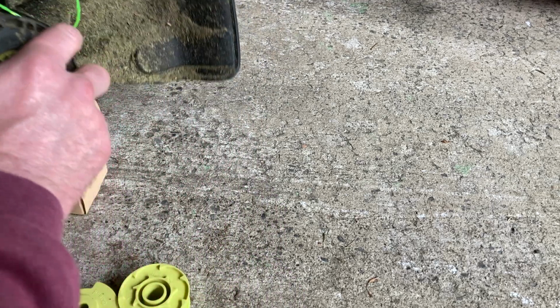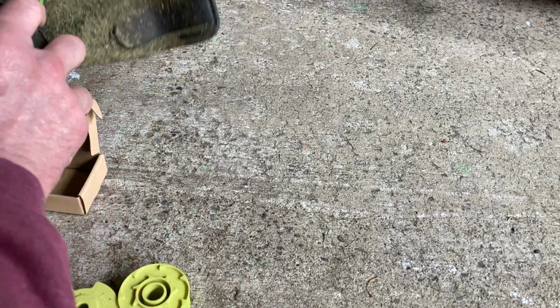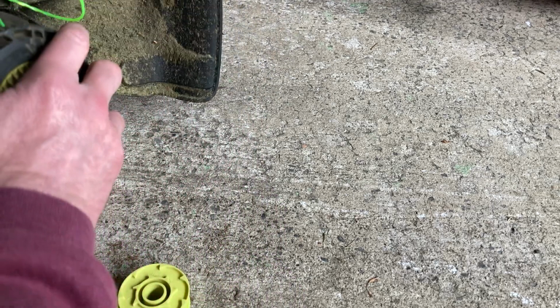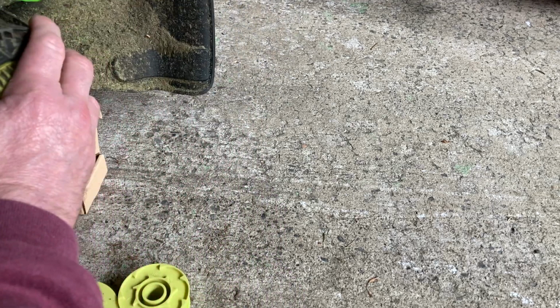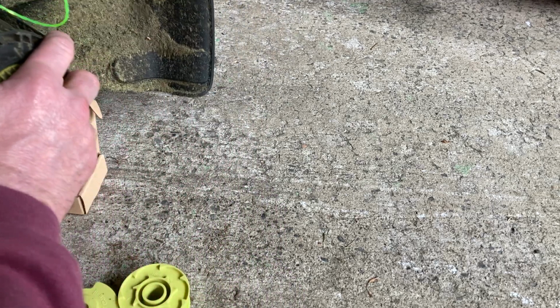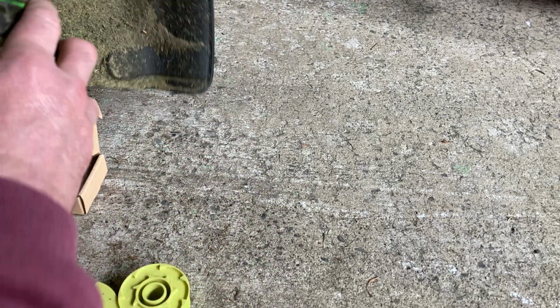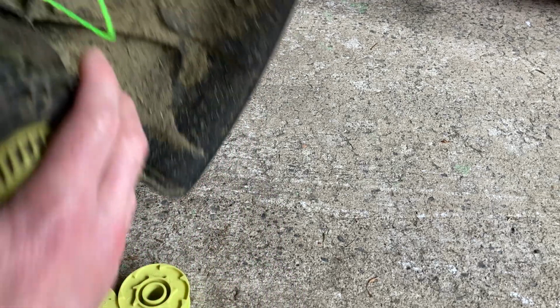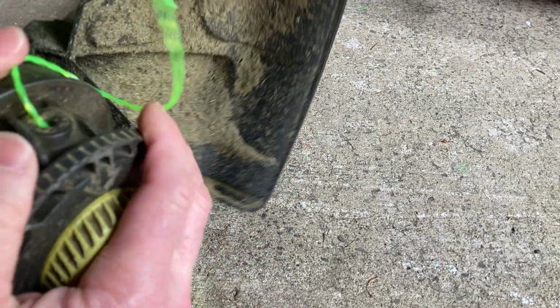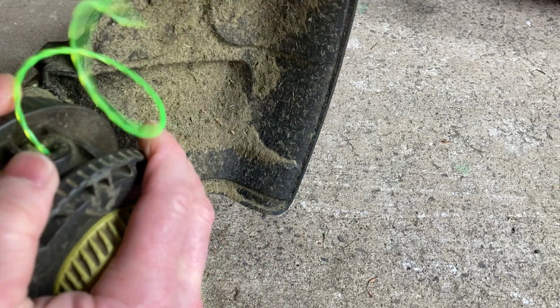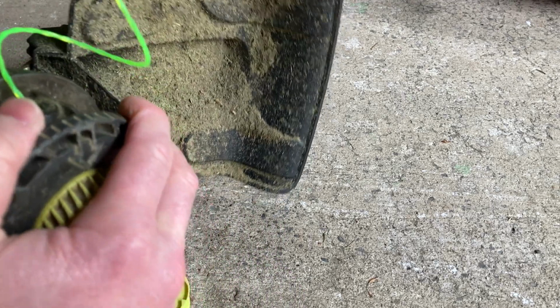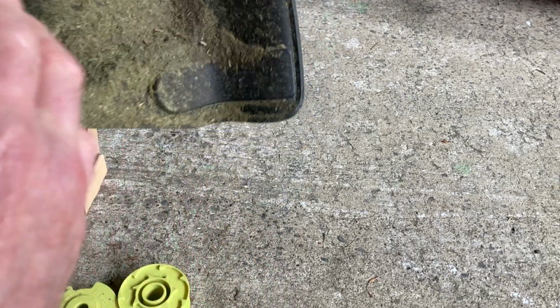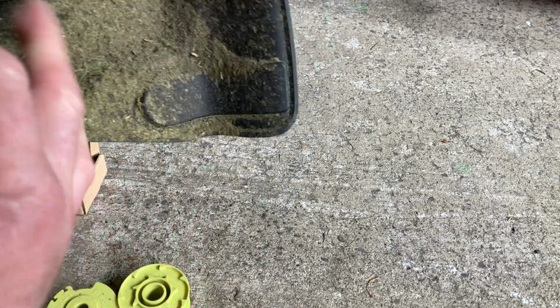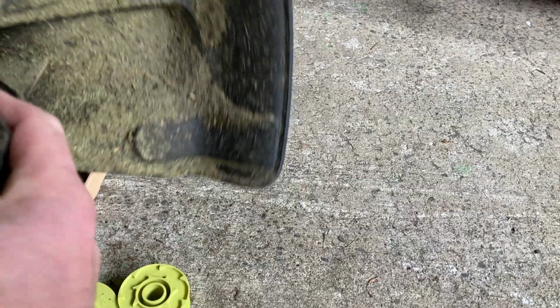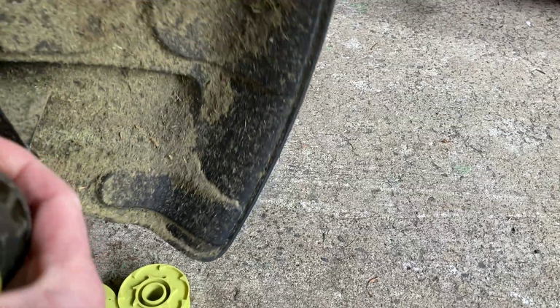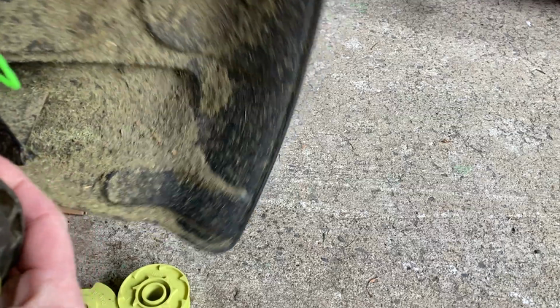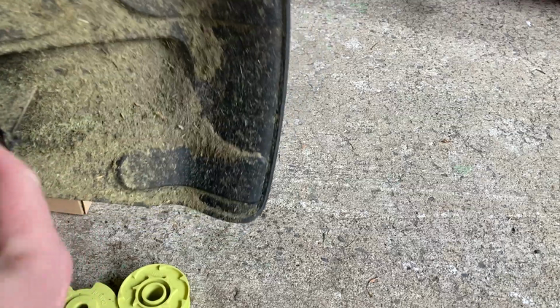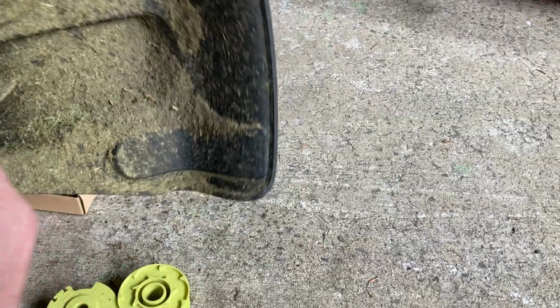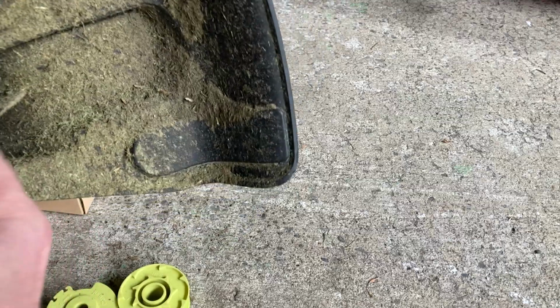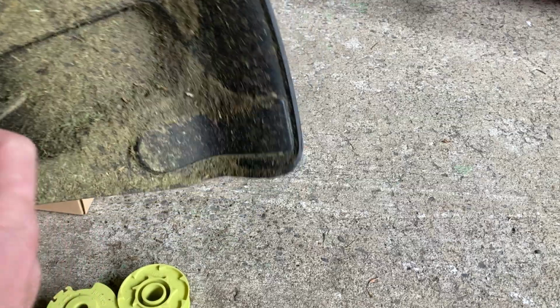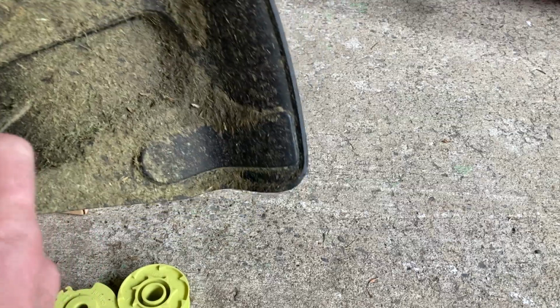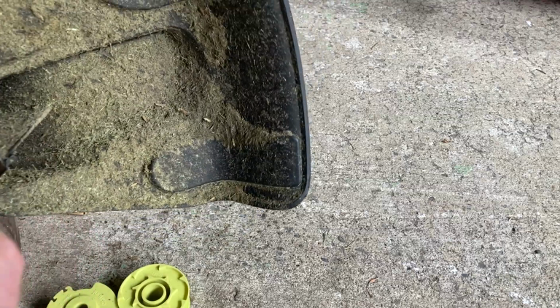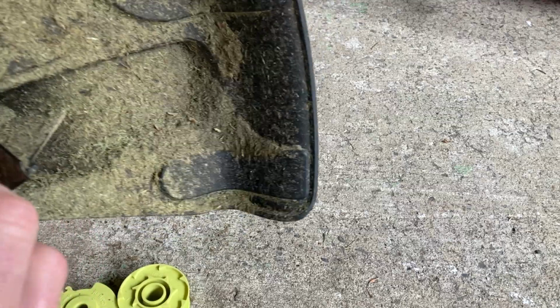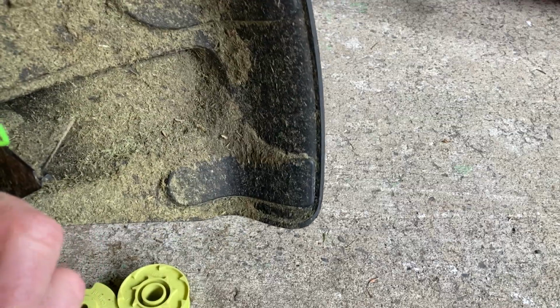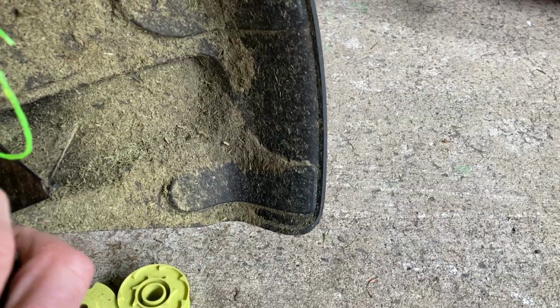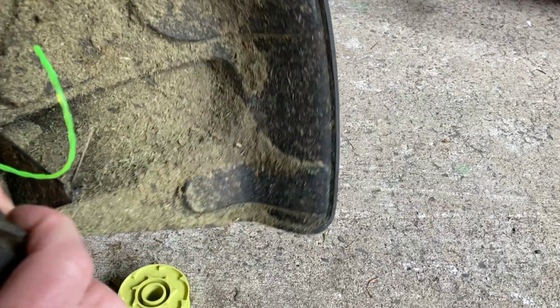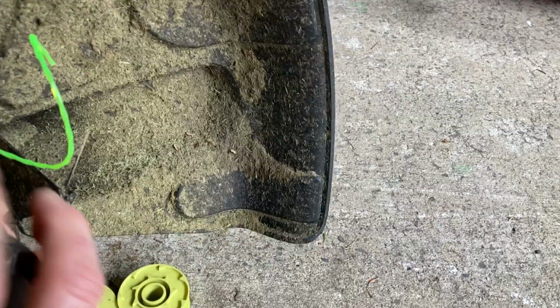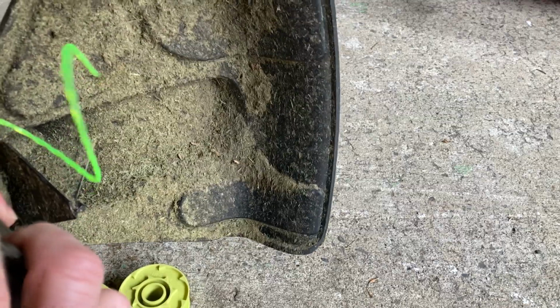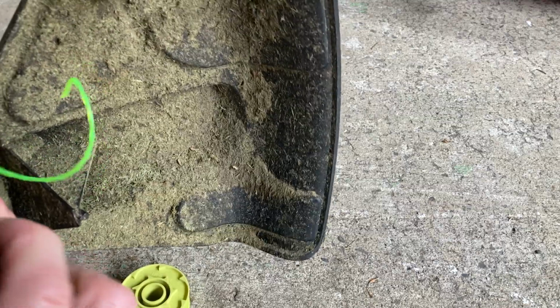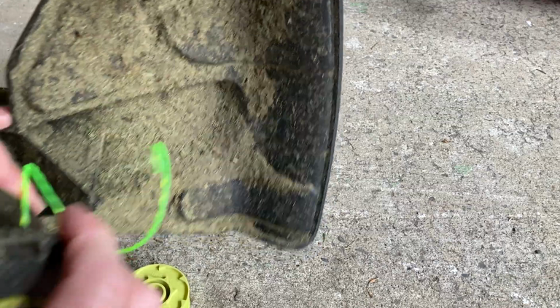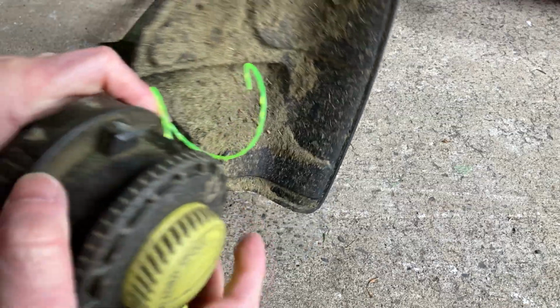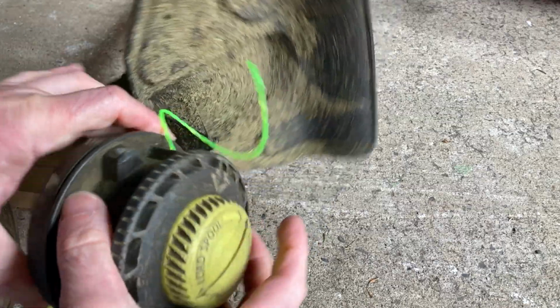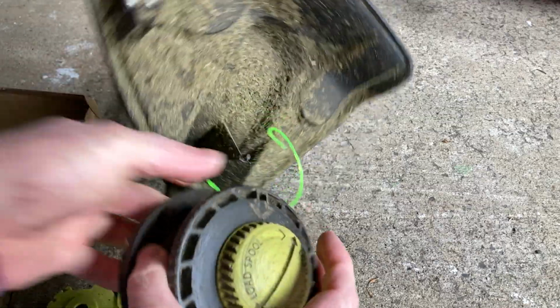Then you've got to twist it — it's quite hard, pretty tough. You really have to twist it to get it to go back on. There we go, now it's in.